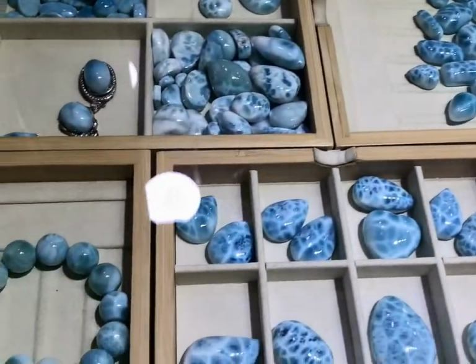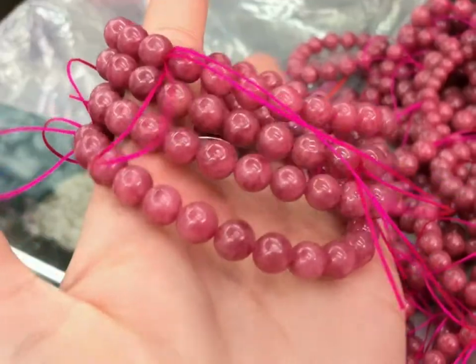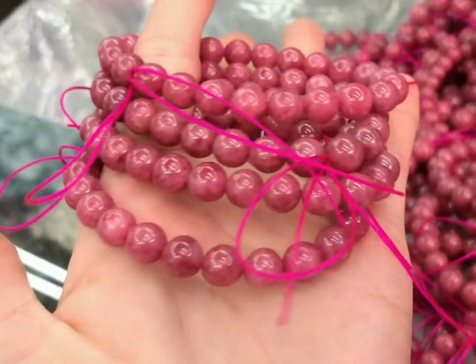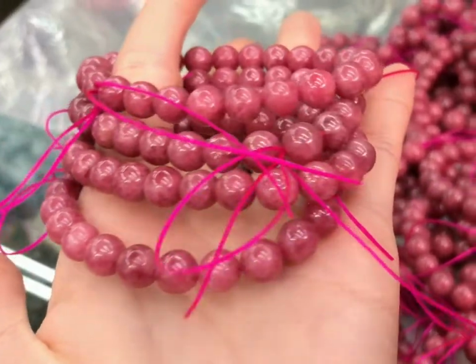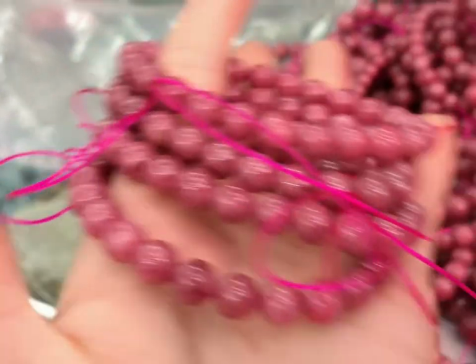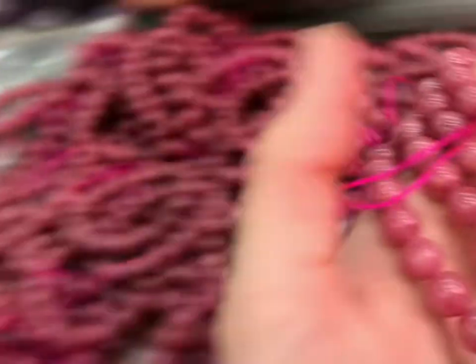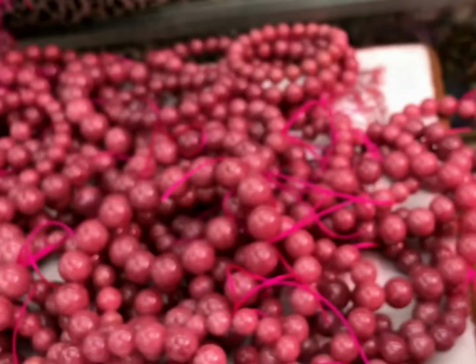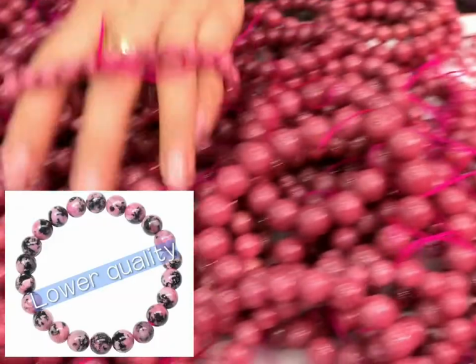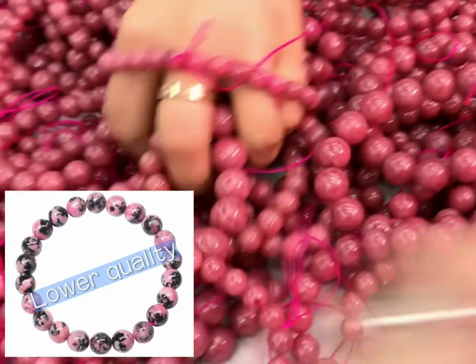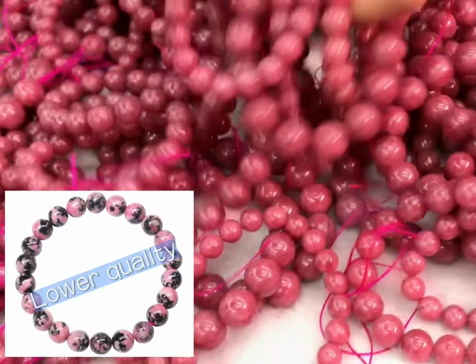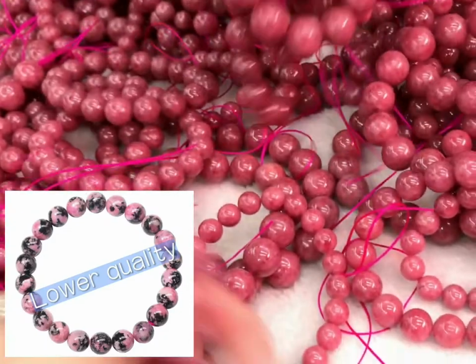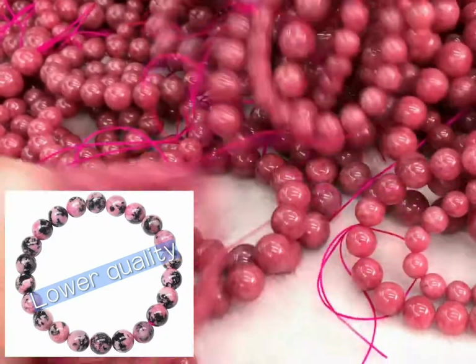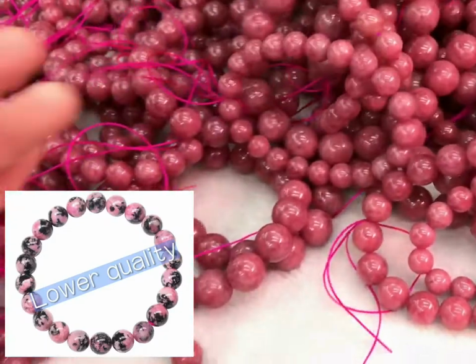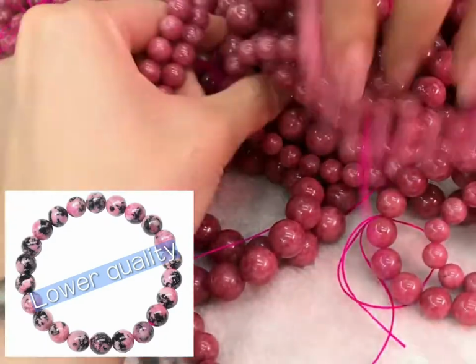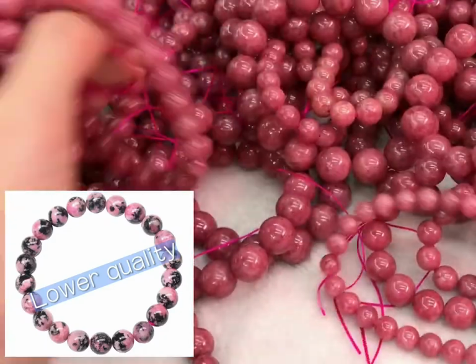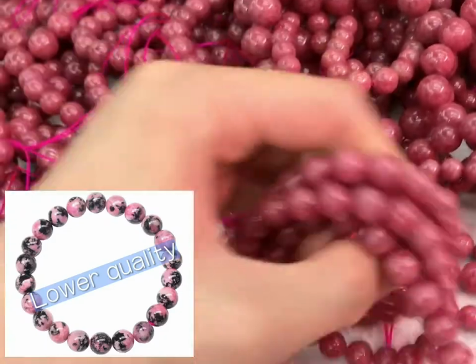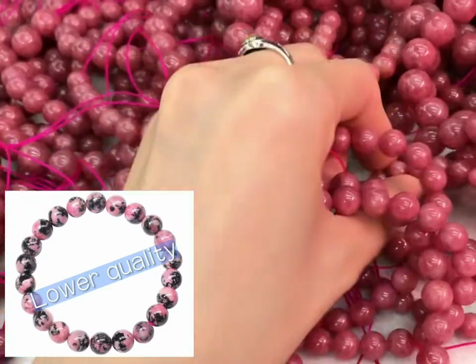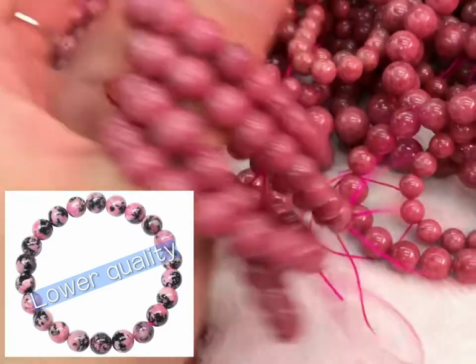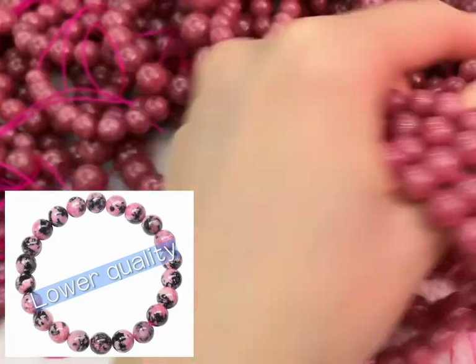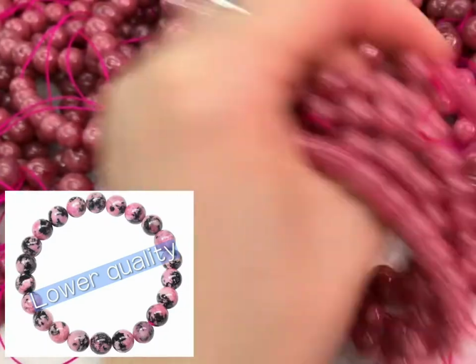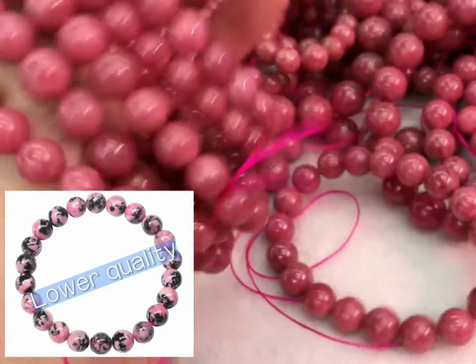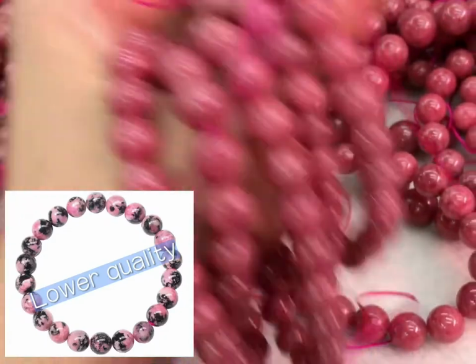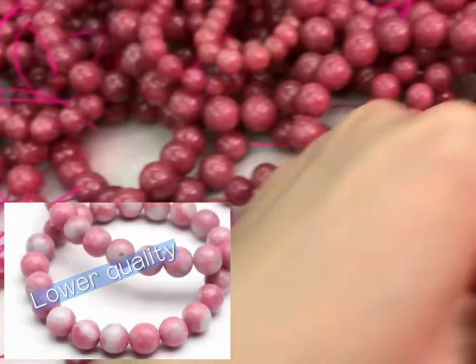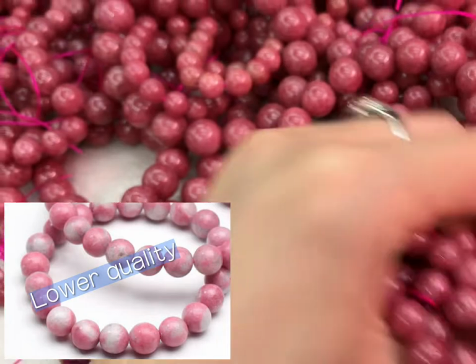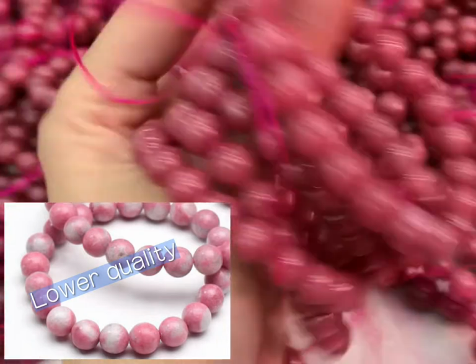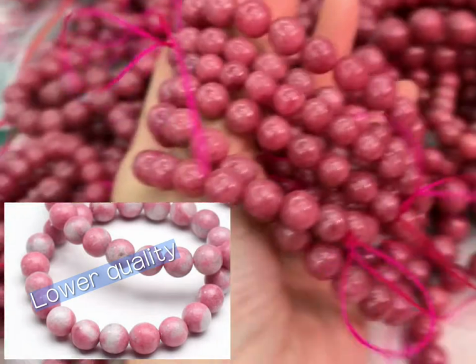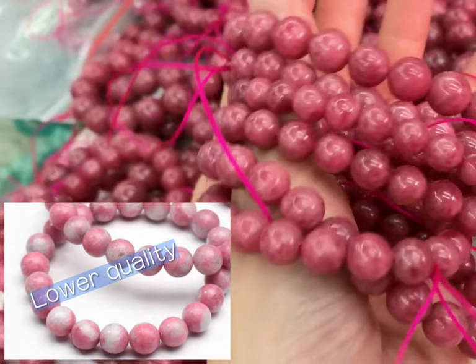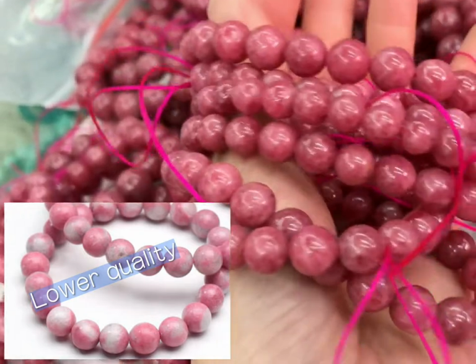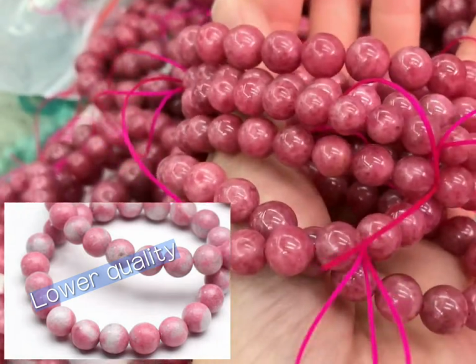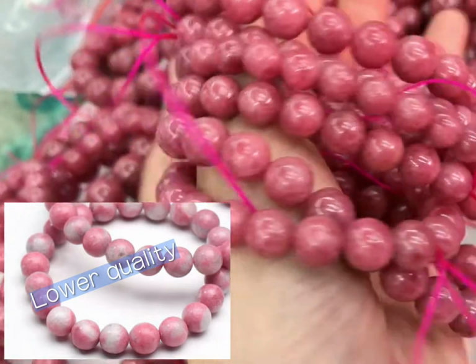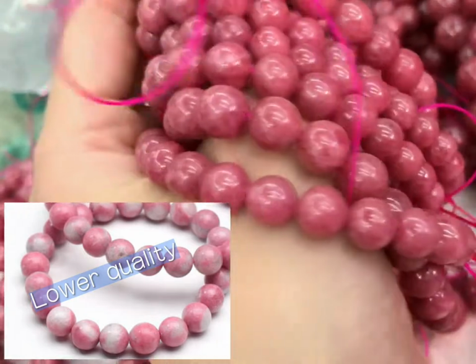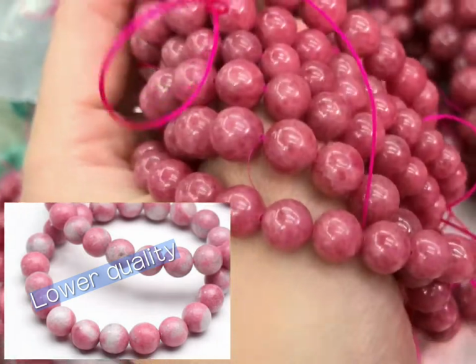High quality rhodonite bracelets. I want to show you guys the lower quality ones, but a European customer bought all of them.